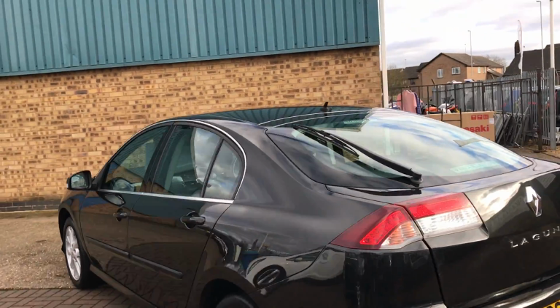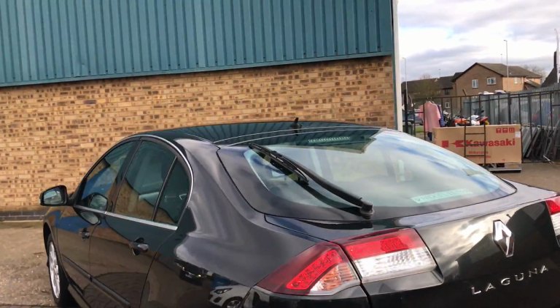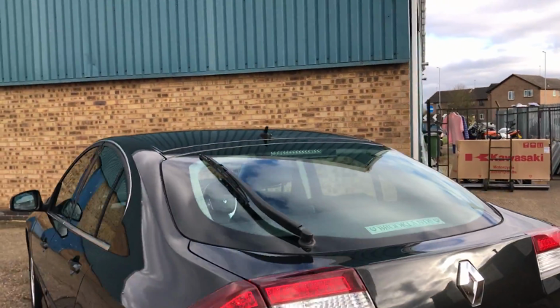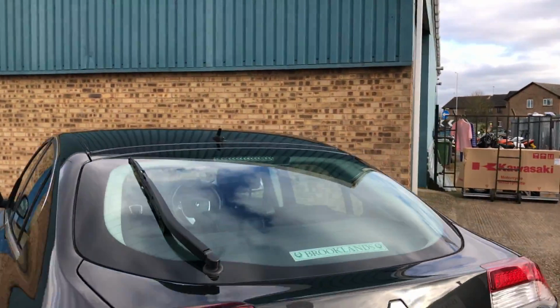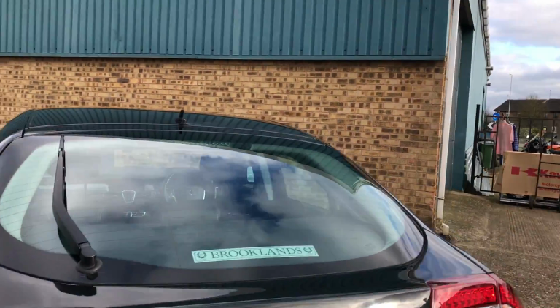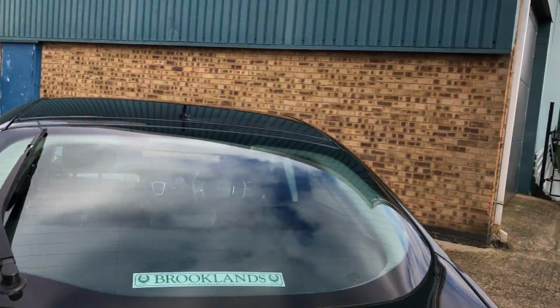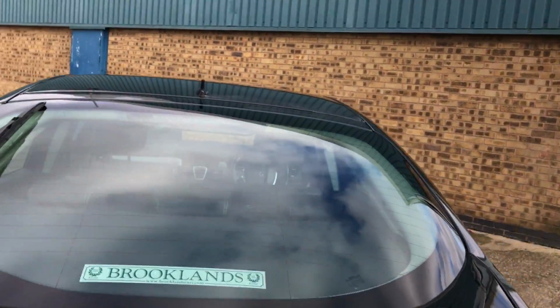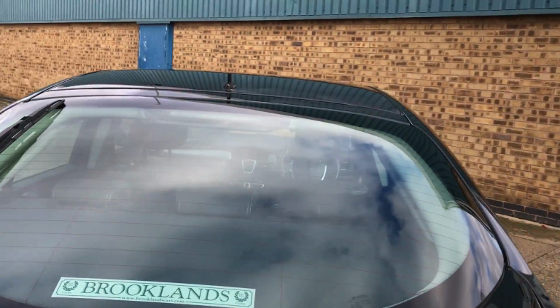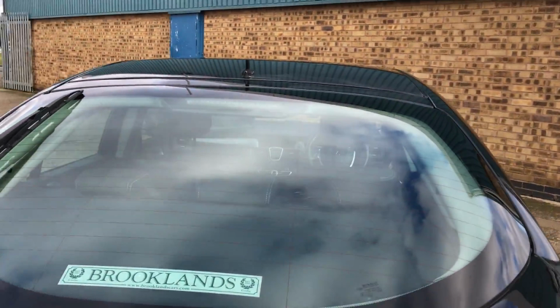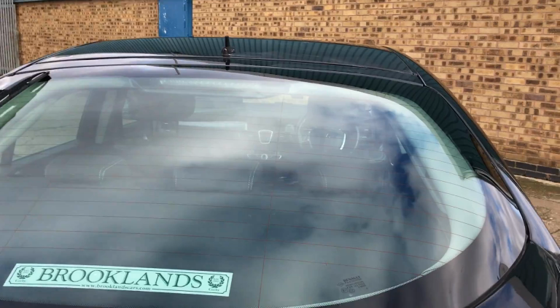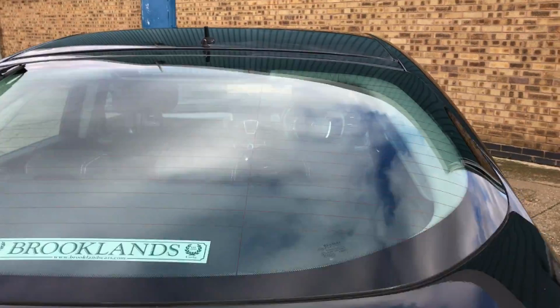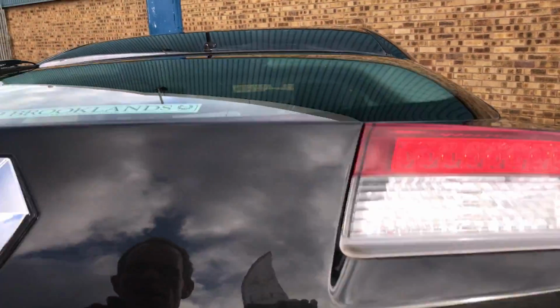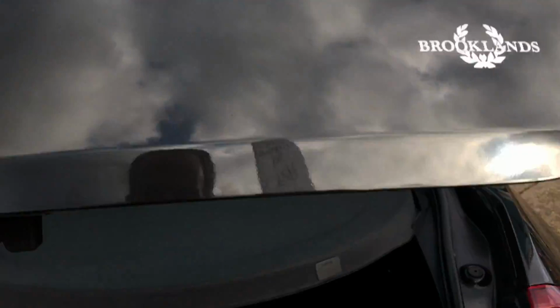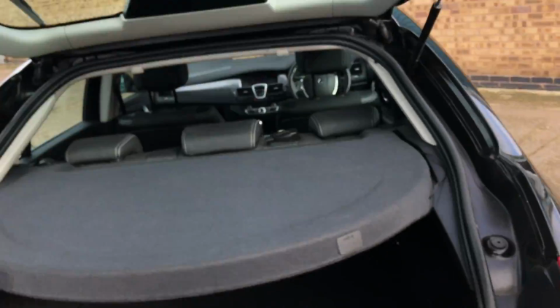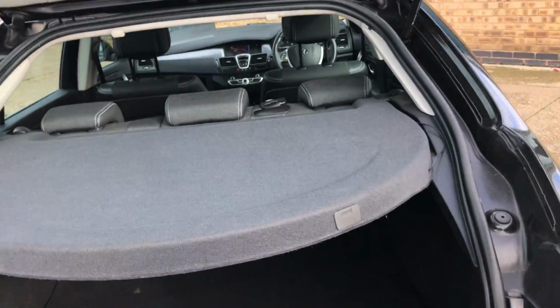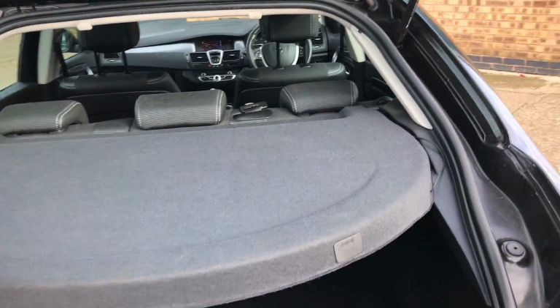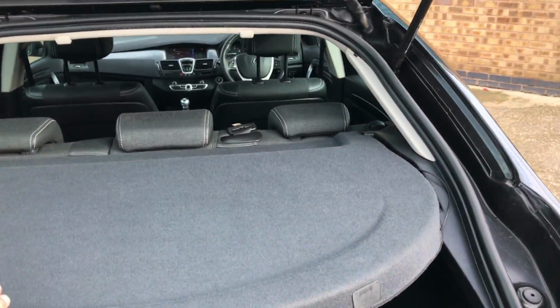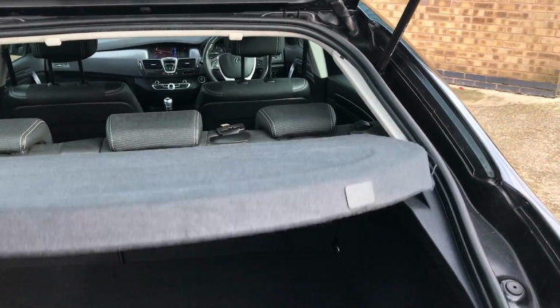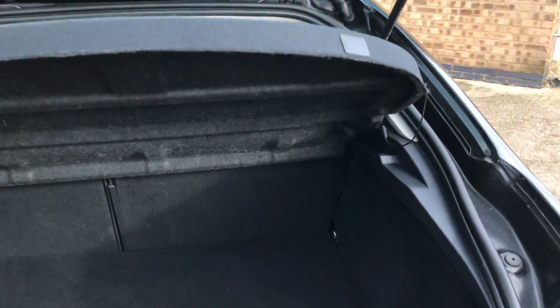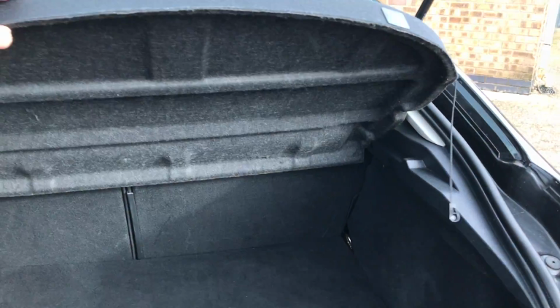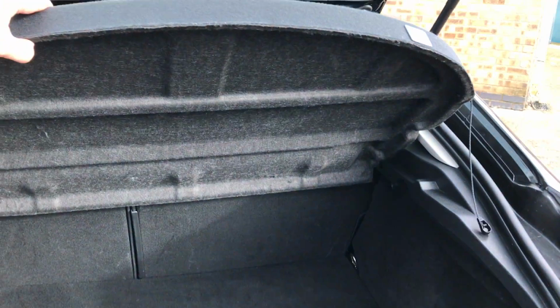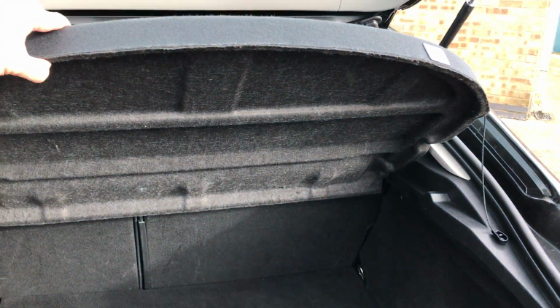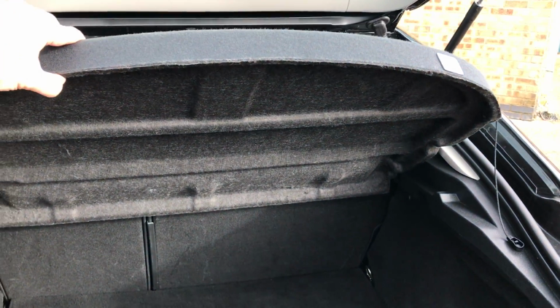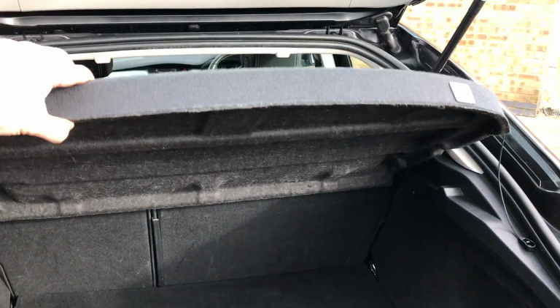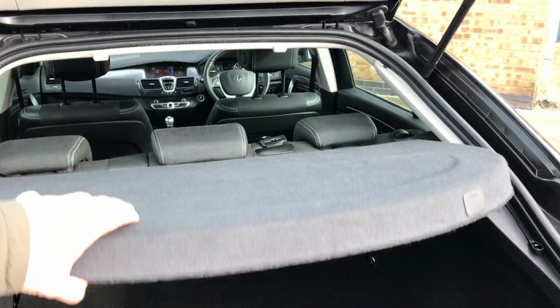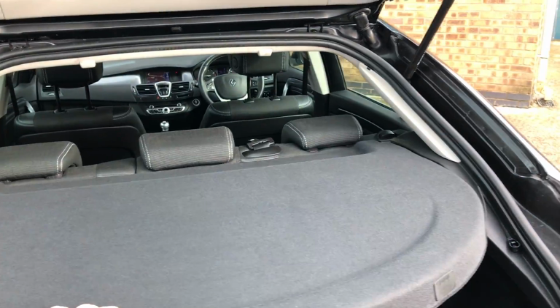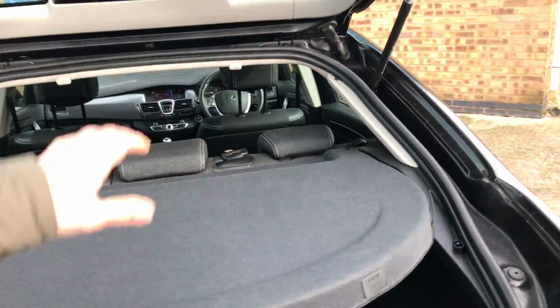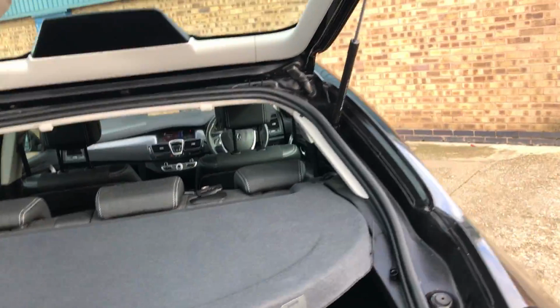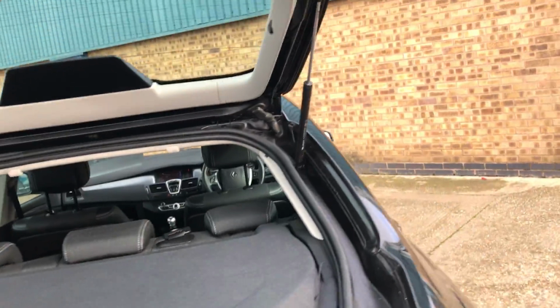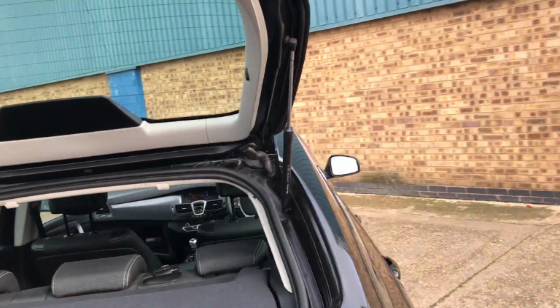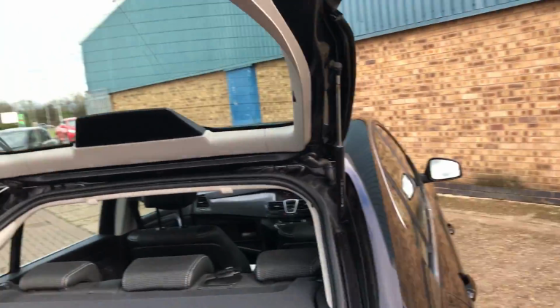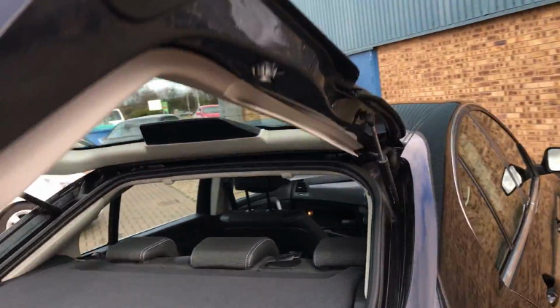It's a really good size, large family hatchback. There's a load of space in the back there, with 60-40 split rear folding seats.